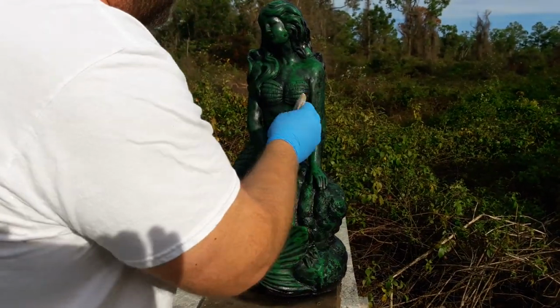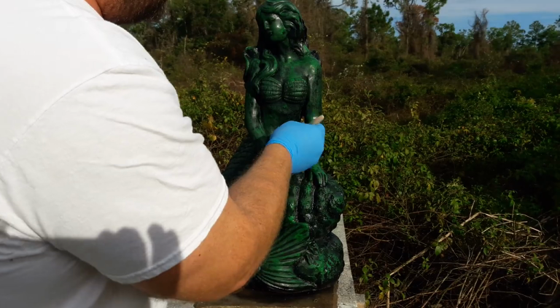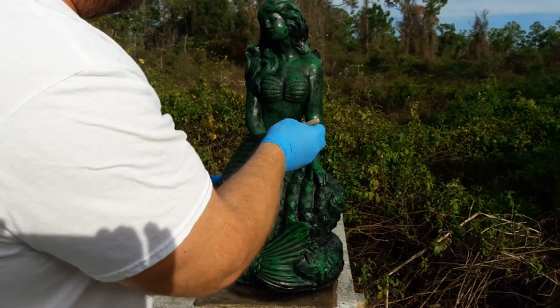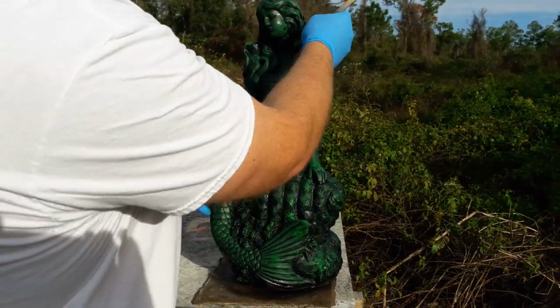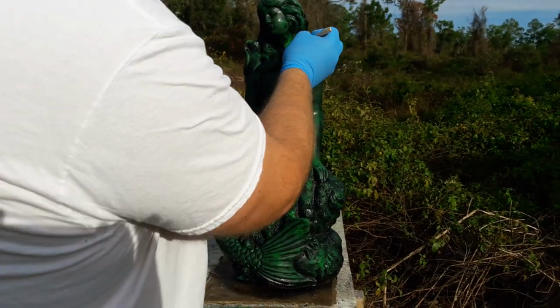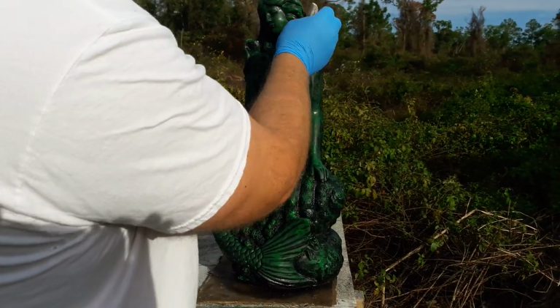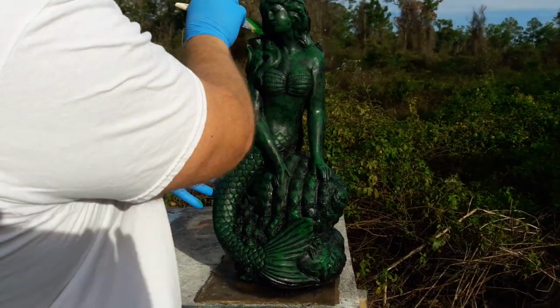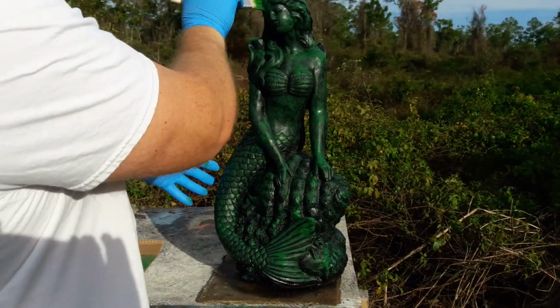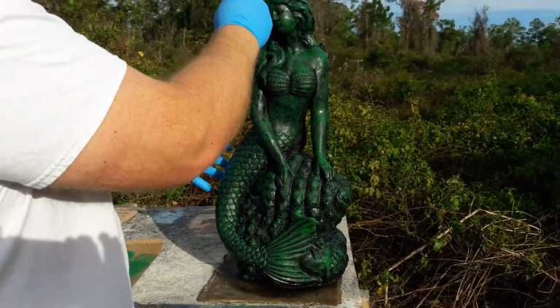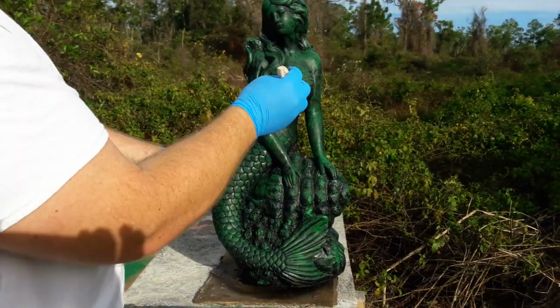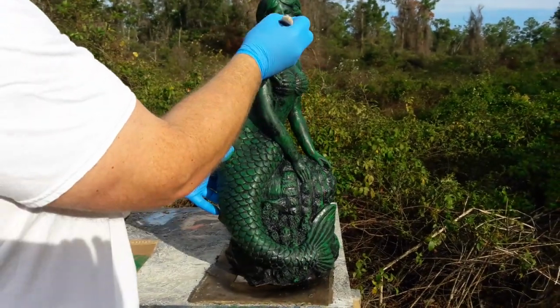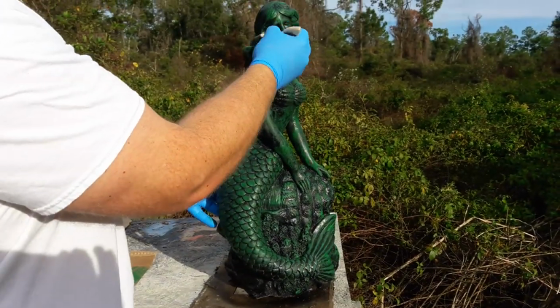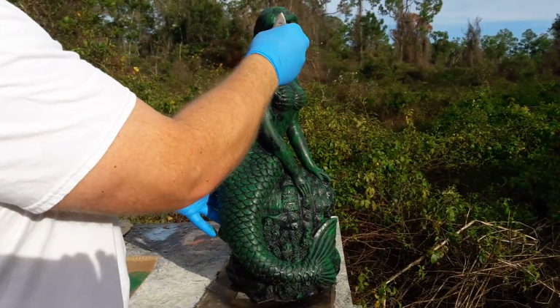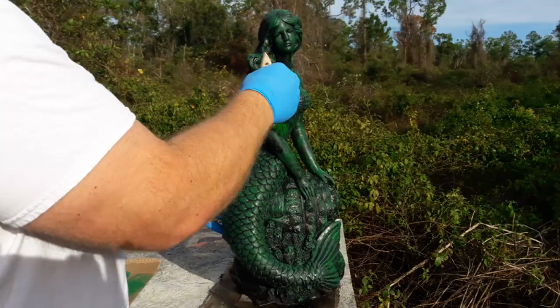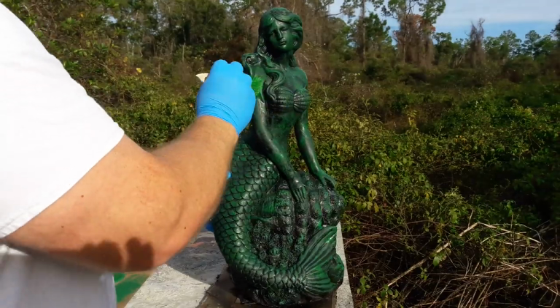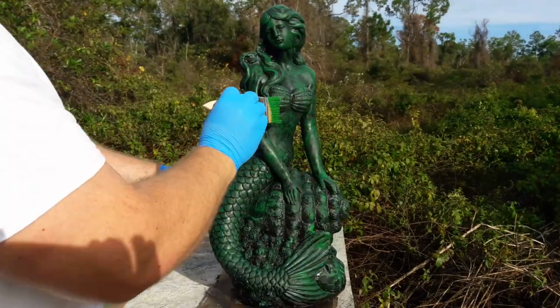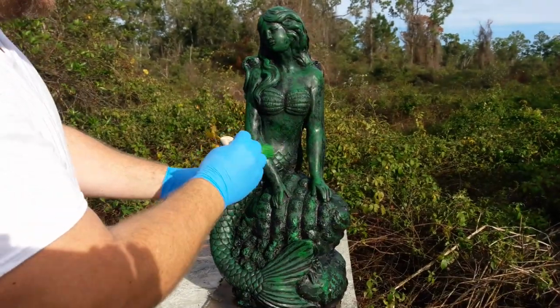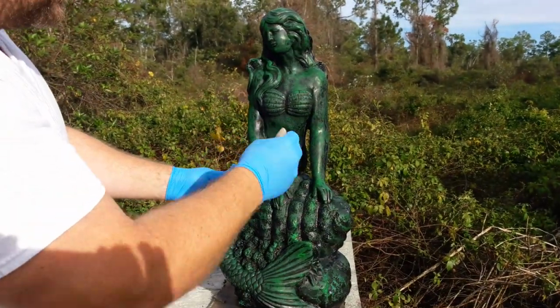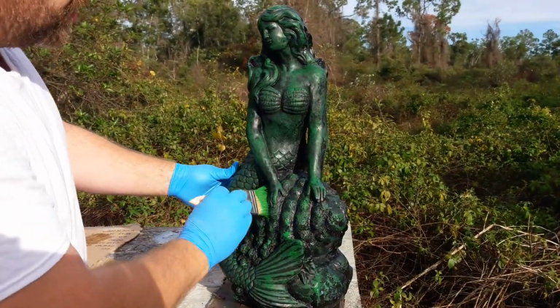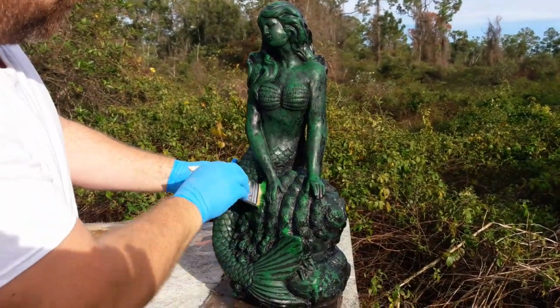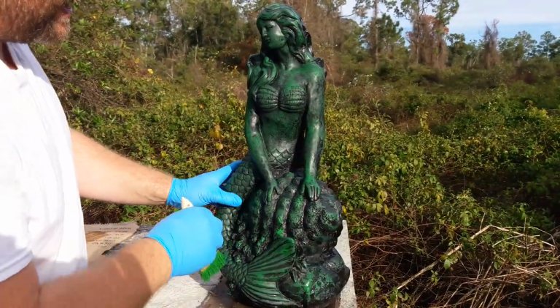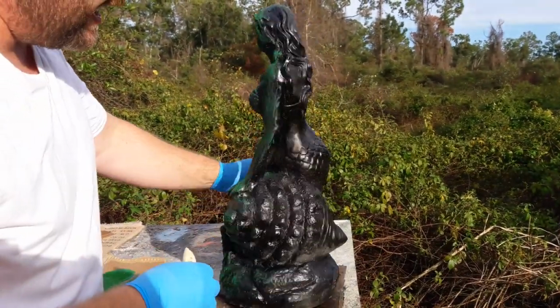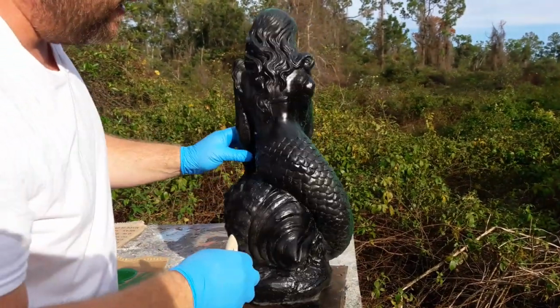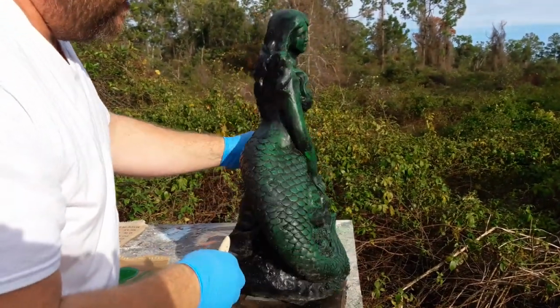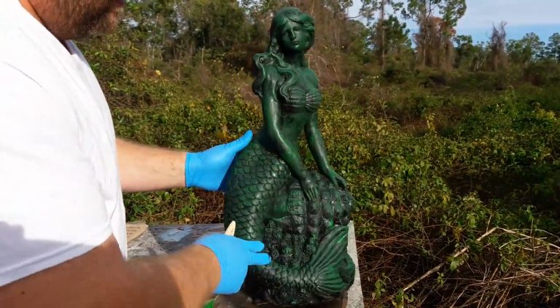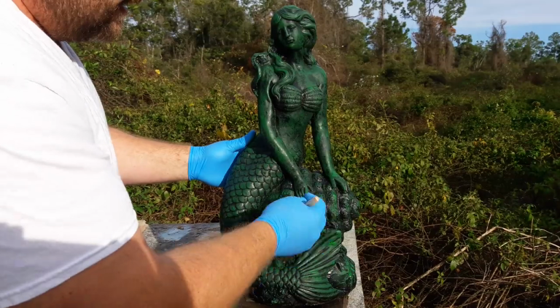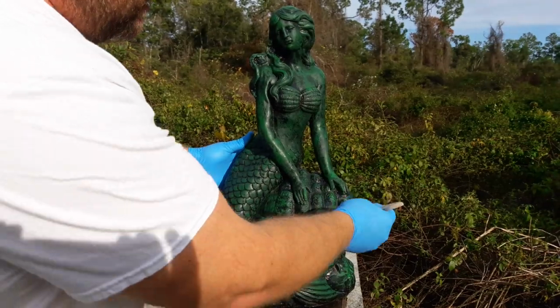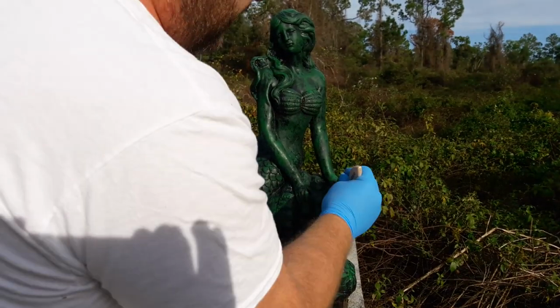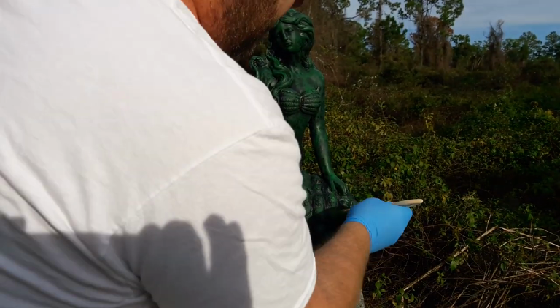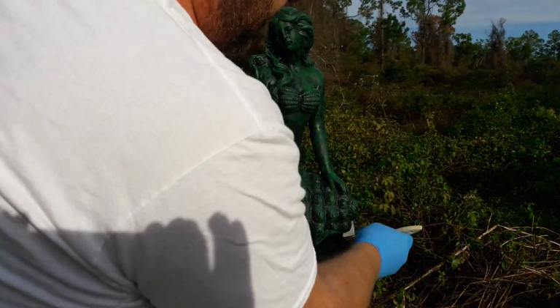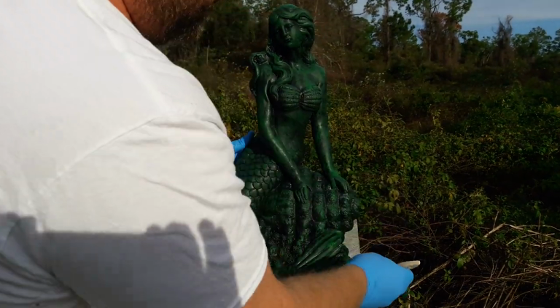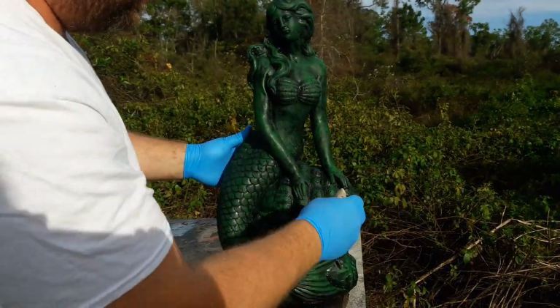I'm going to stop there with the green for now. I'm not doing the whole statue because I'm keeping the video fairly short. But let's just pretend the entire statue — front and back — now has this green coat on it.